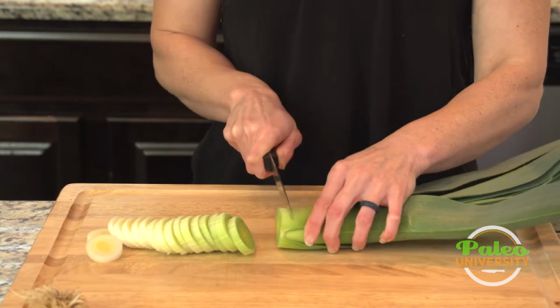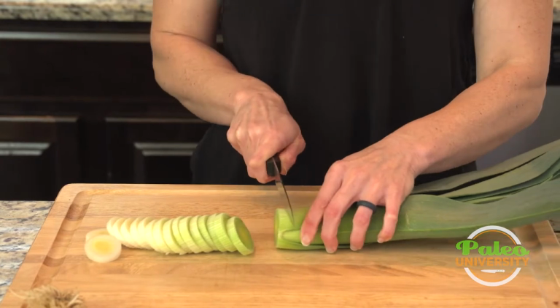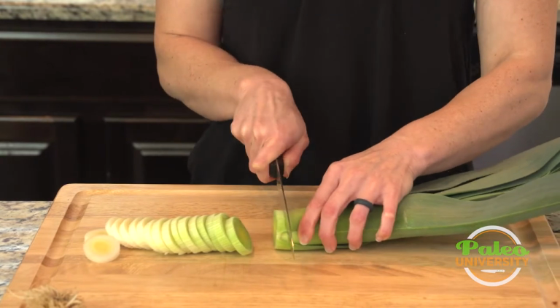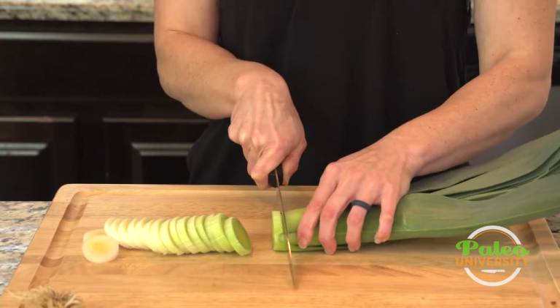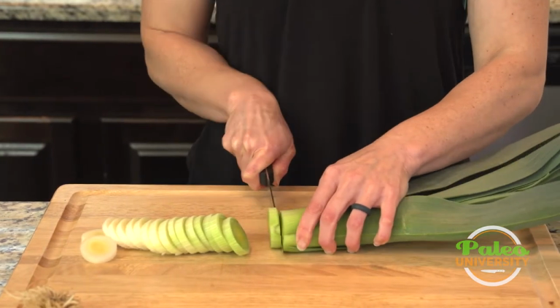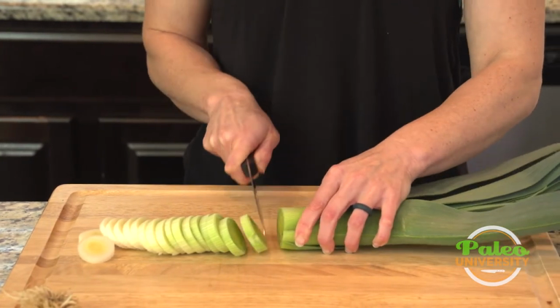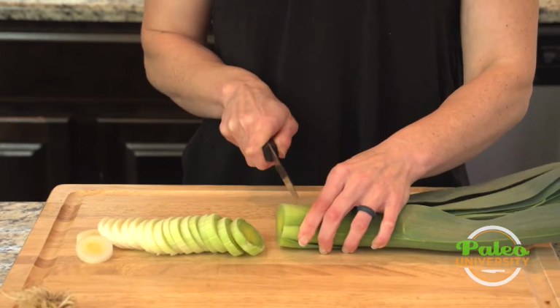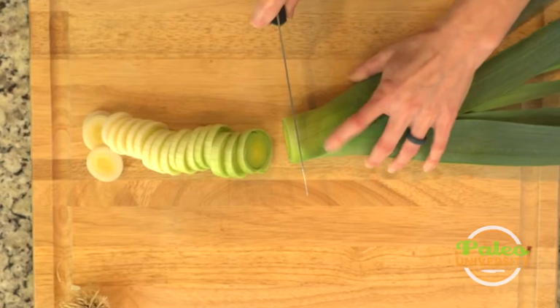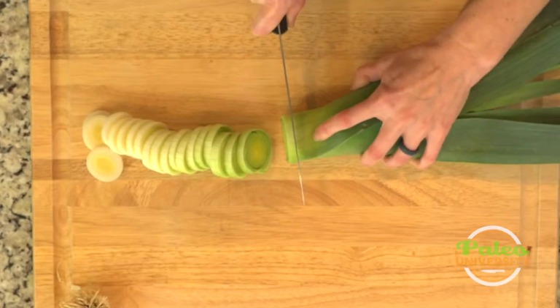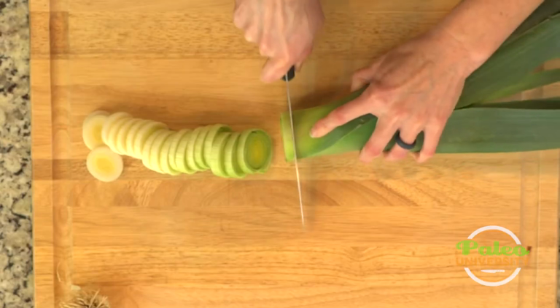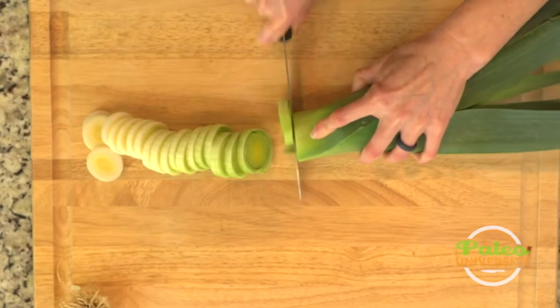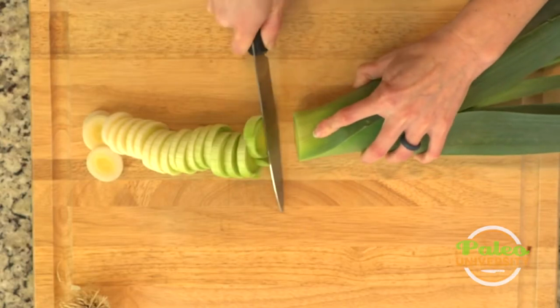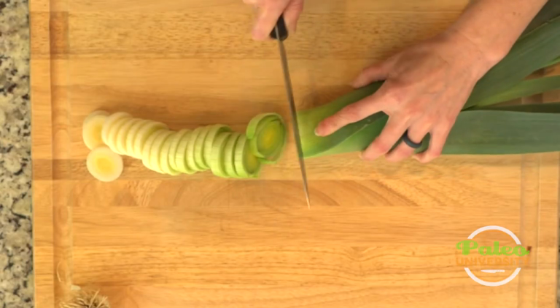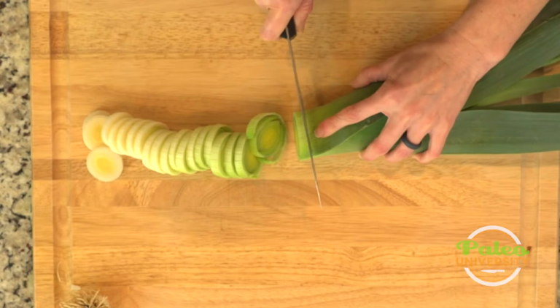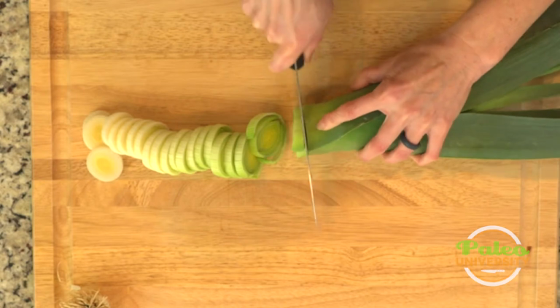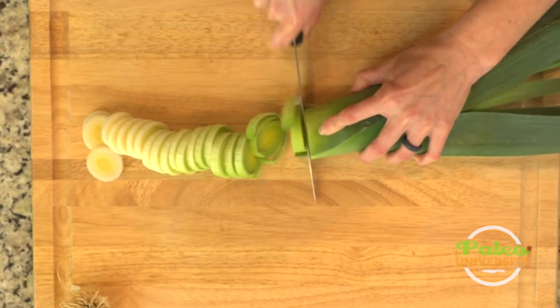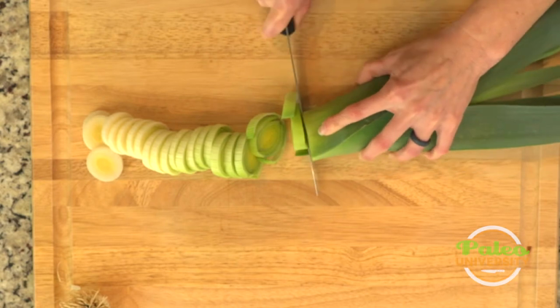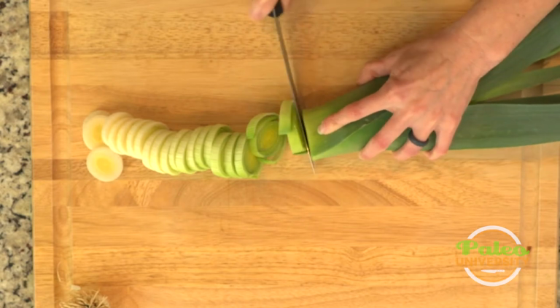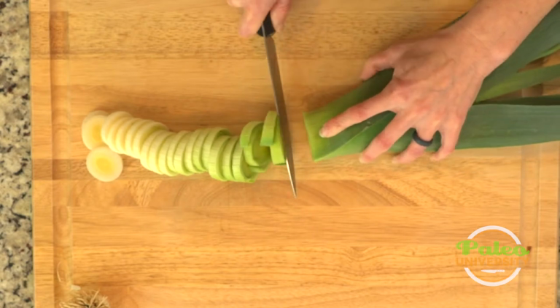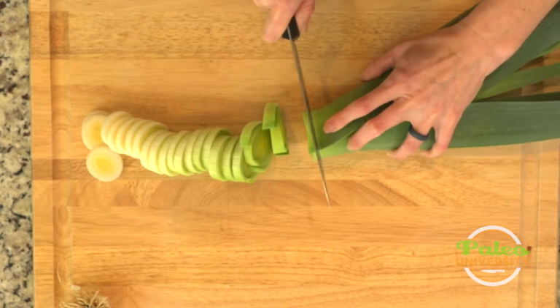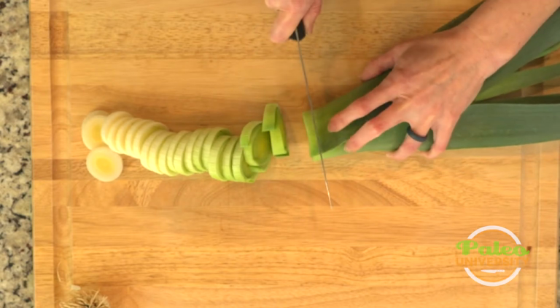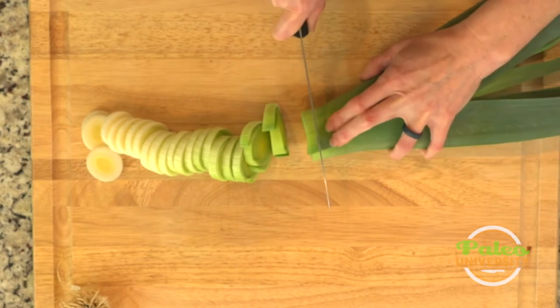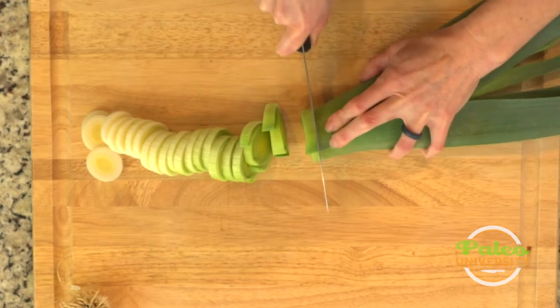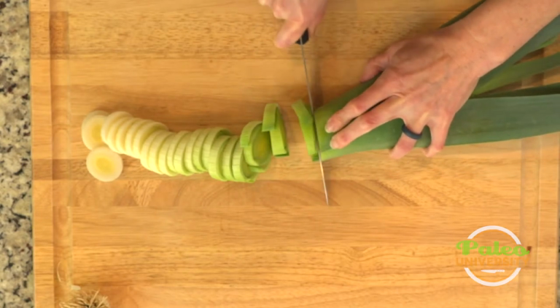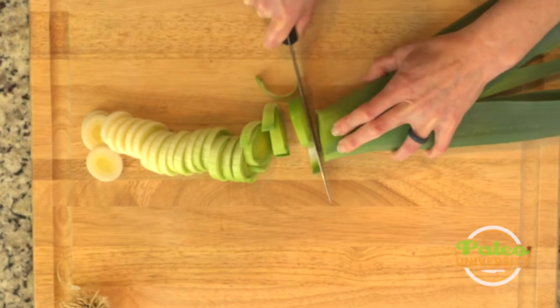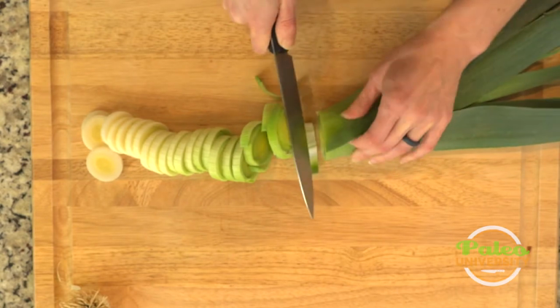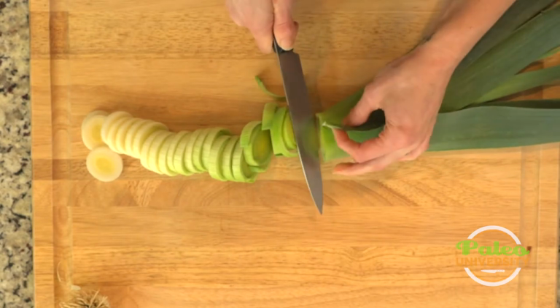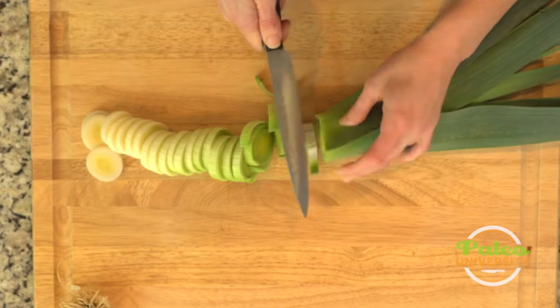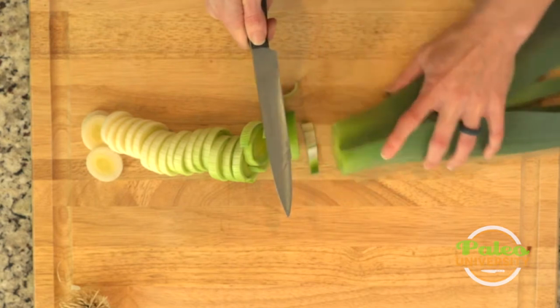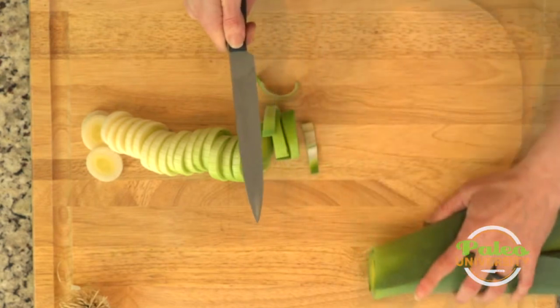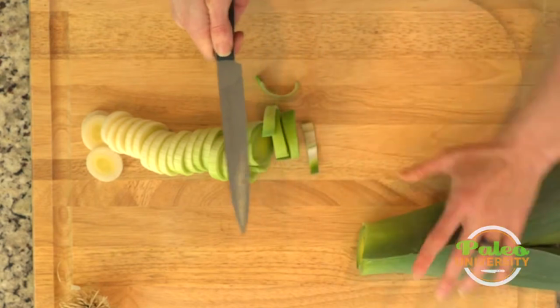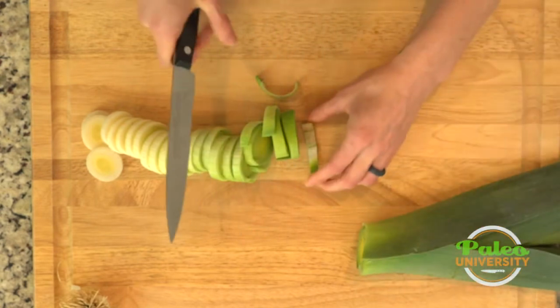Green is a good color when it comes to vegetables, so we like to keep that in there. Right about here is probably where I would stop, because as I can see these leaves are getting thicker. Put that aside.